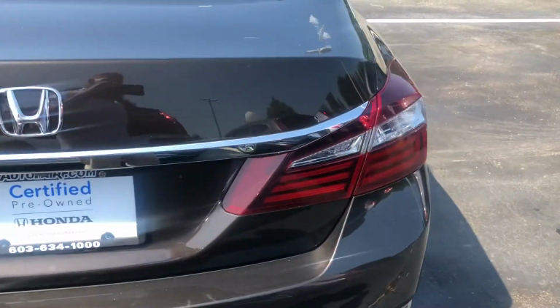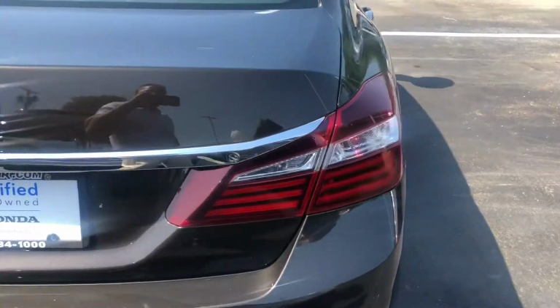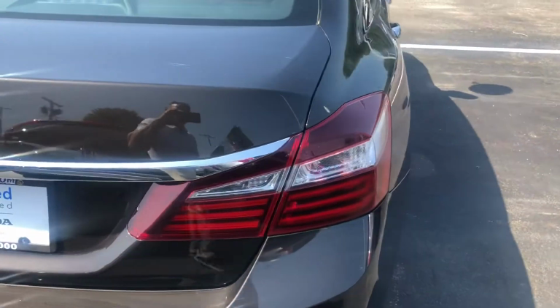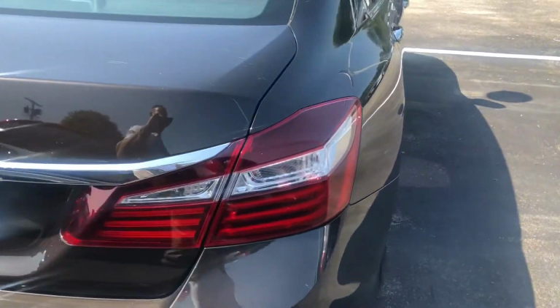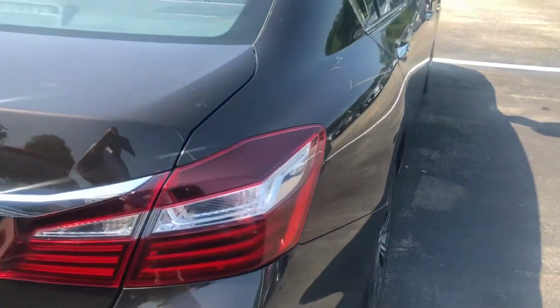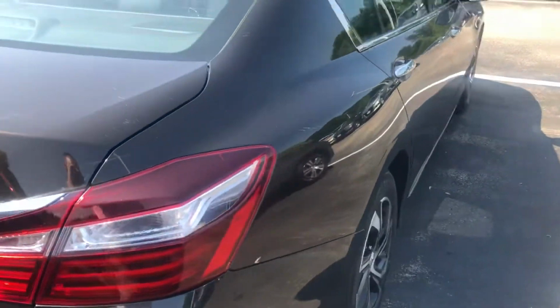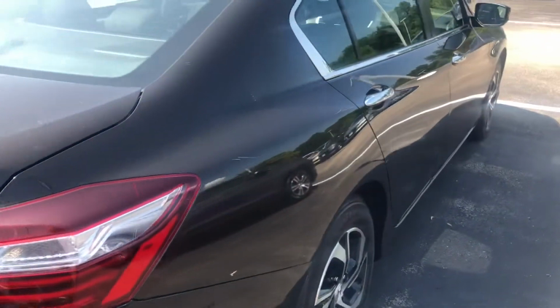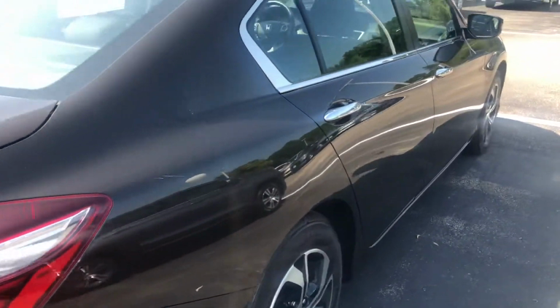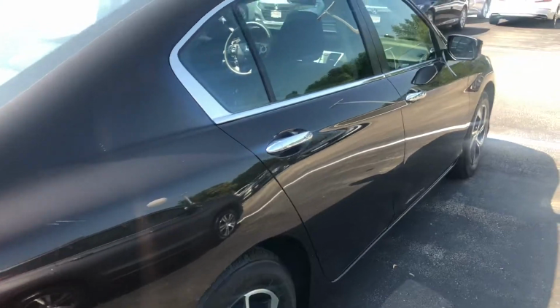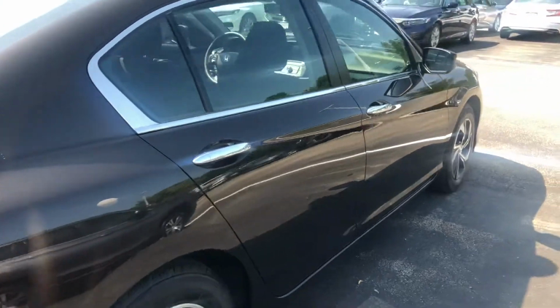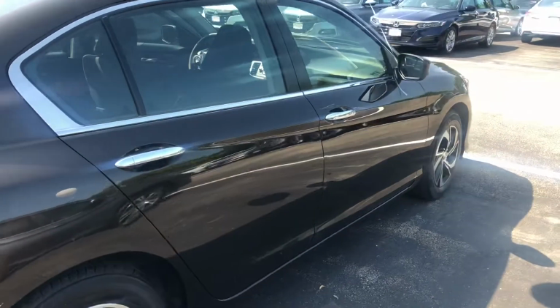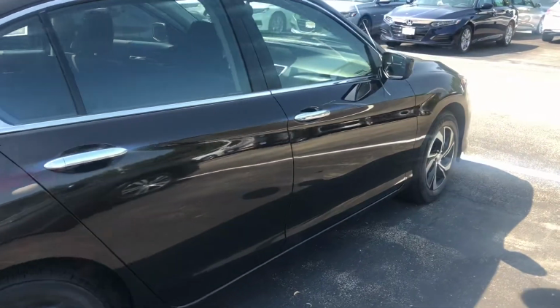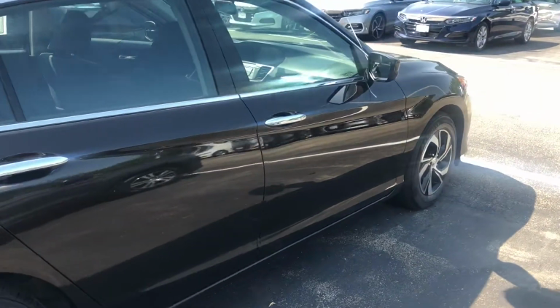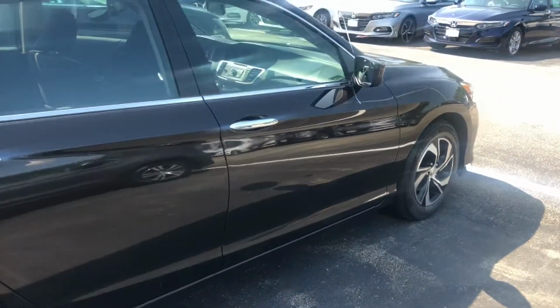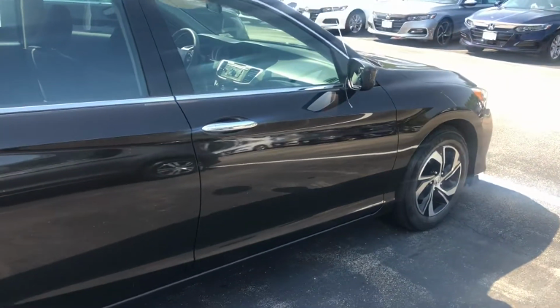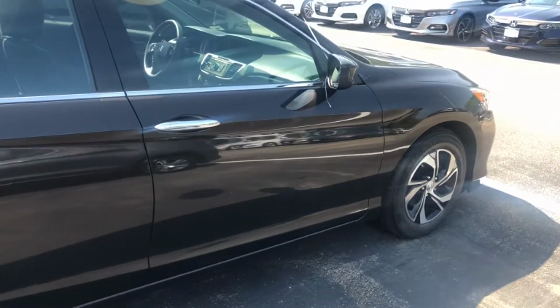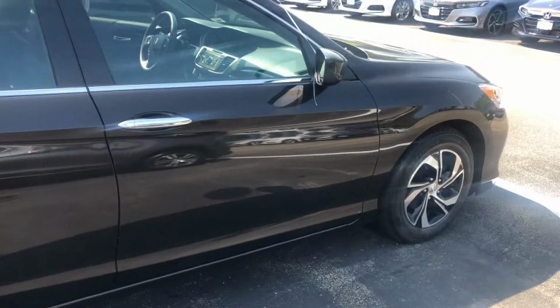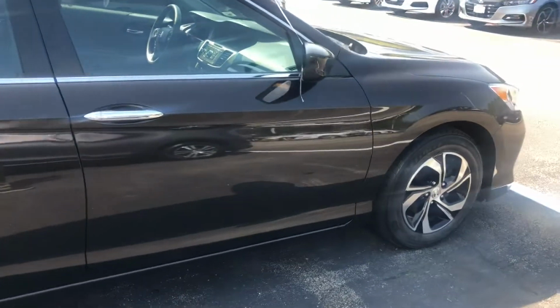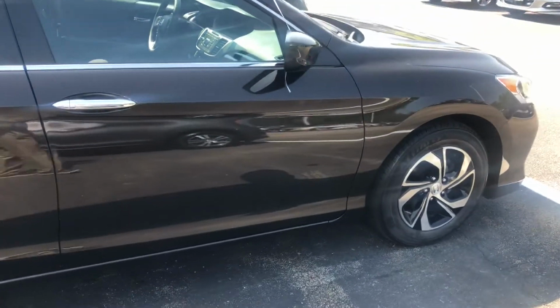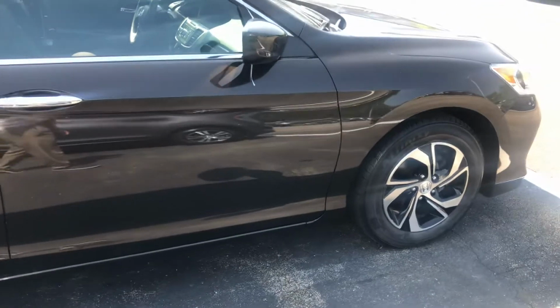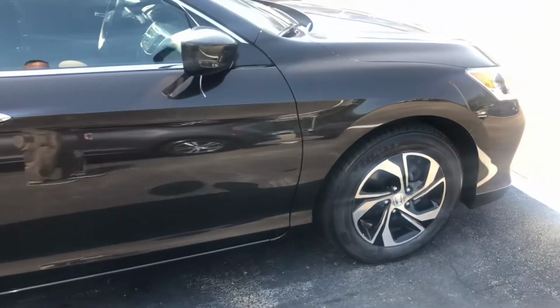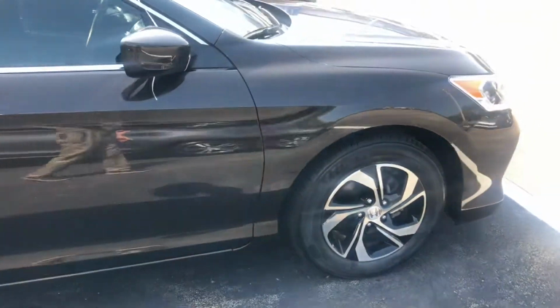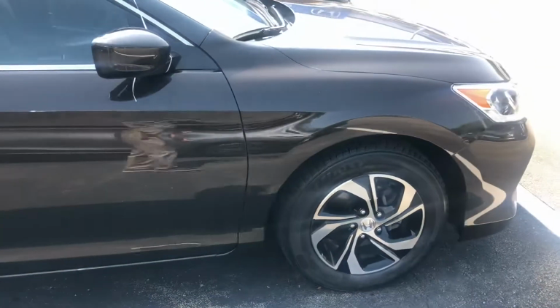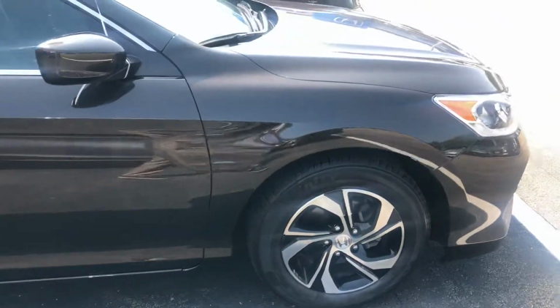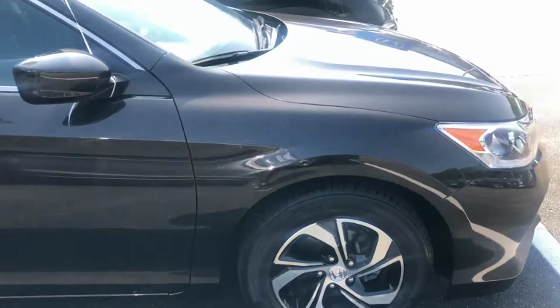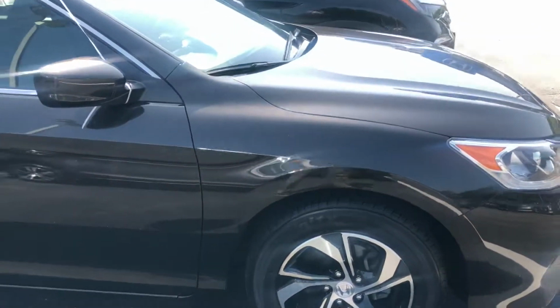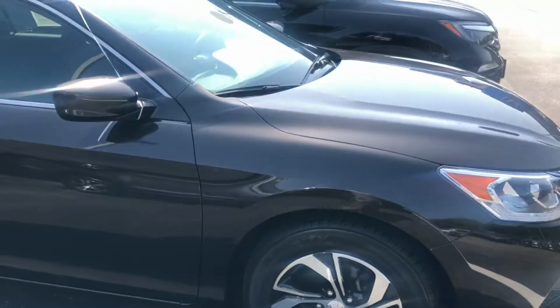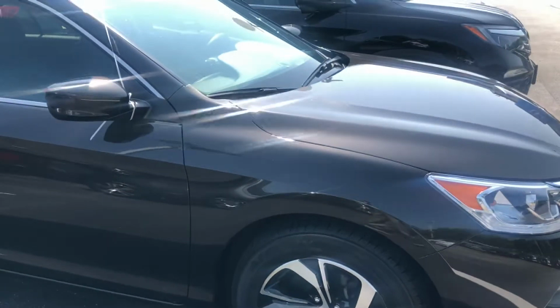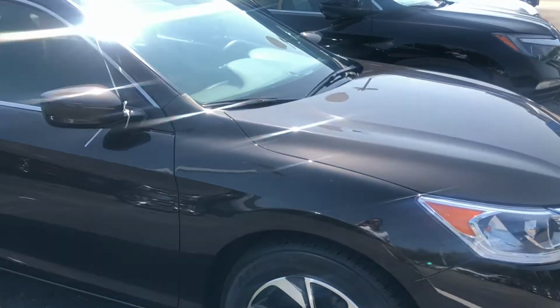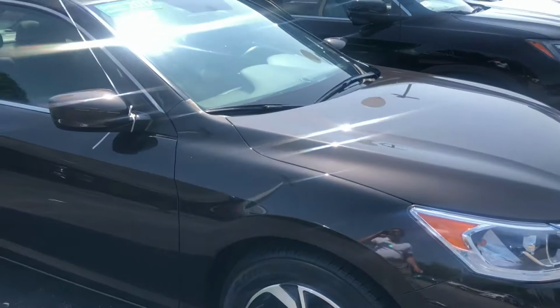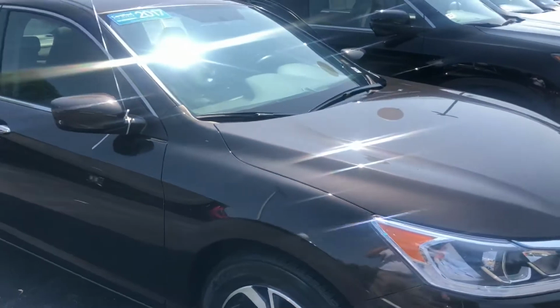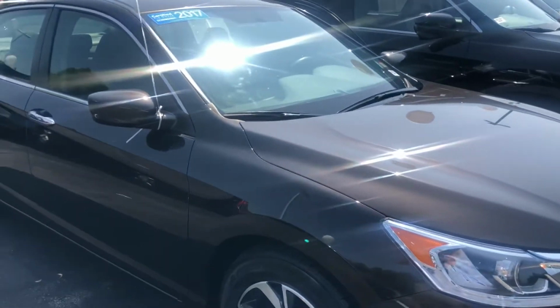I am looking forward to demoing this Accord in person. Any additional questions on this vehicle, feel free to contact me directly at 603-315-6221. This is also a Honda certified vehicle.